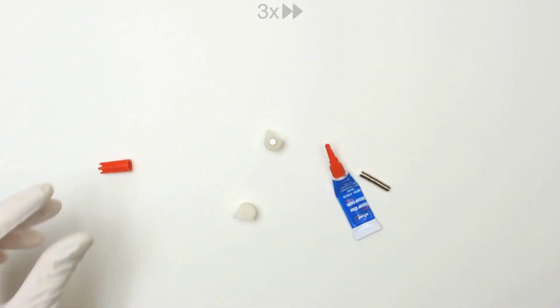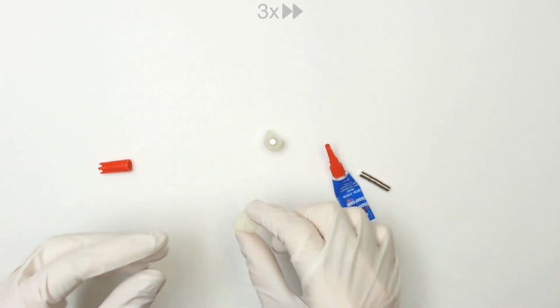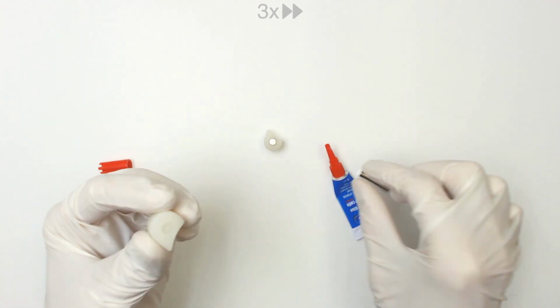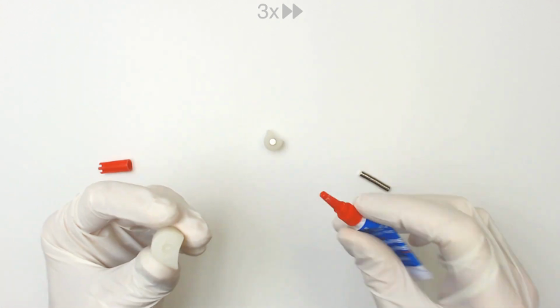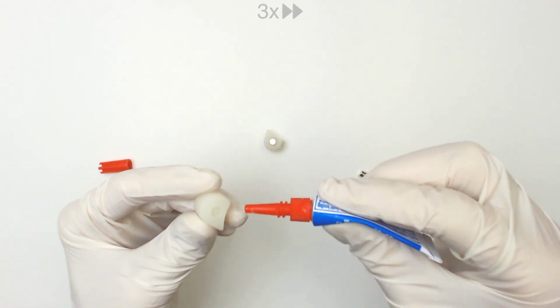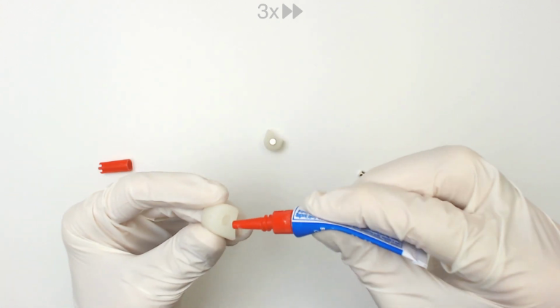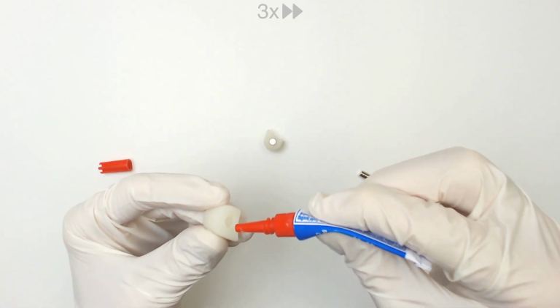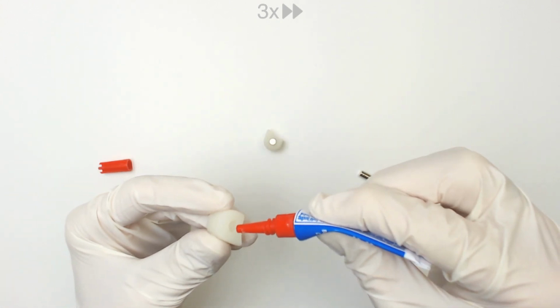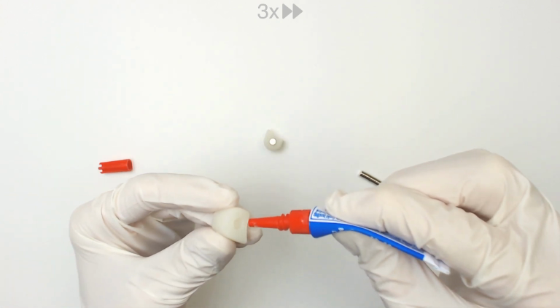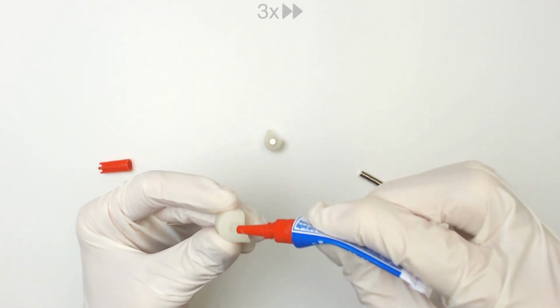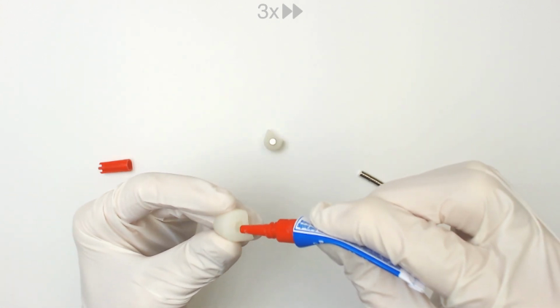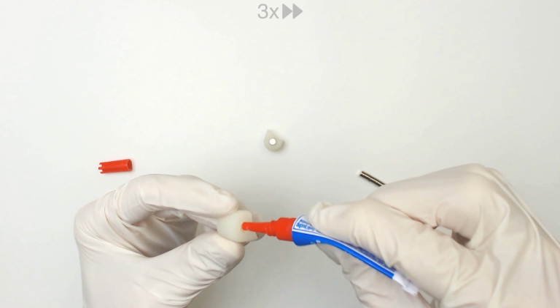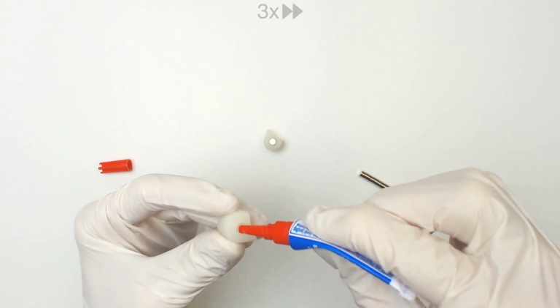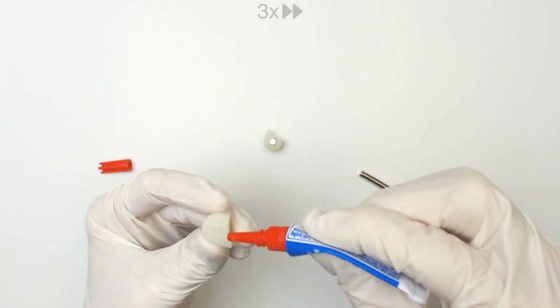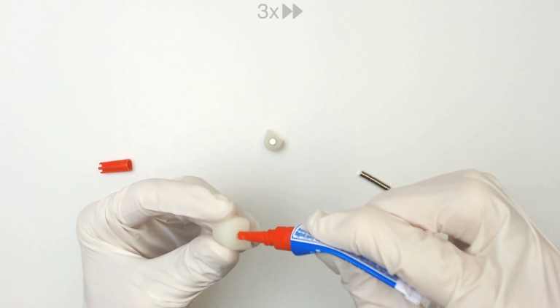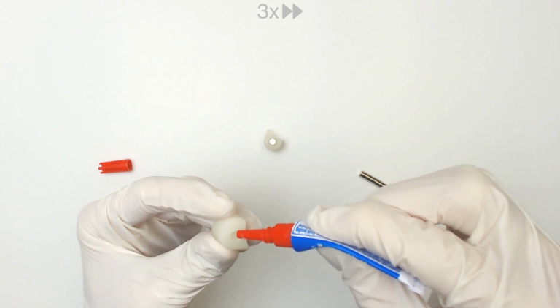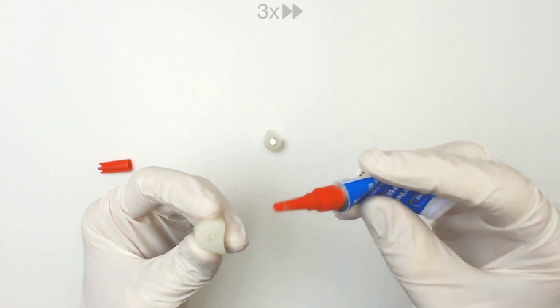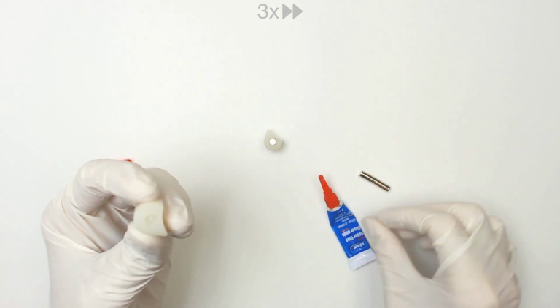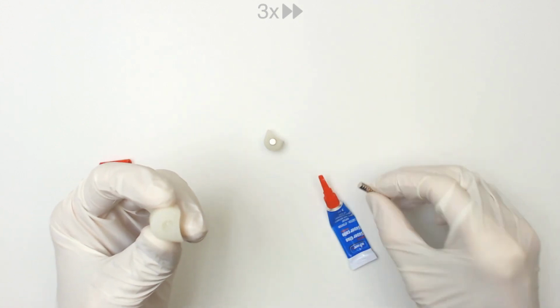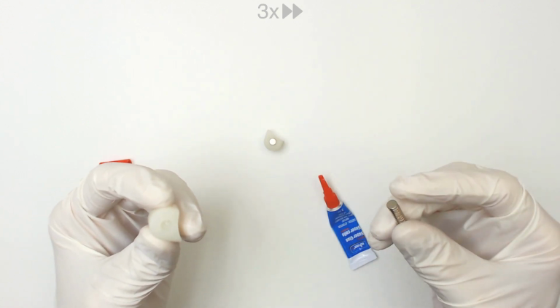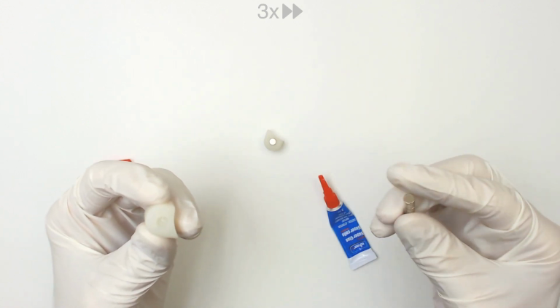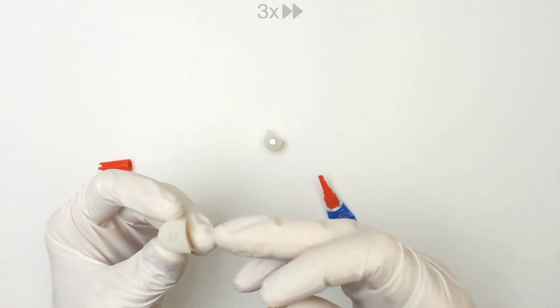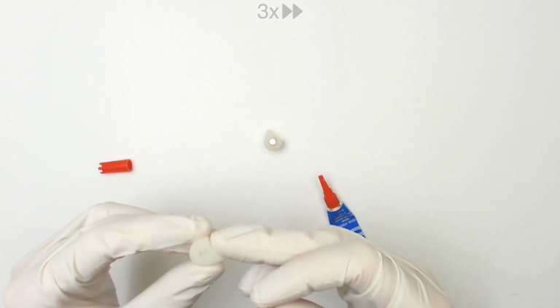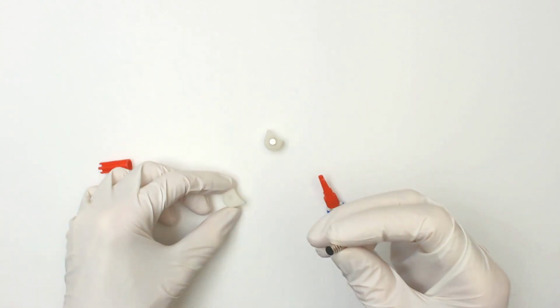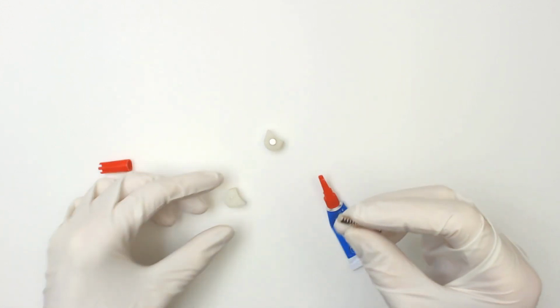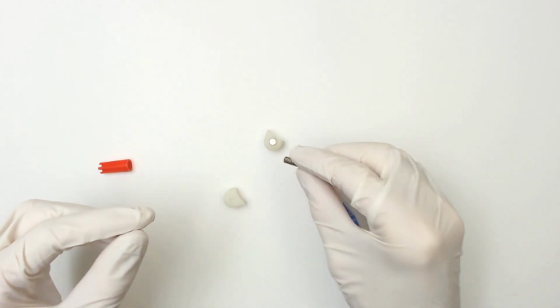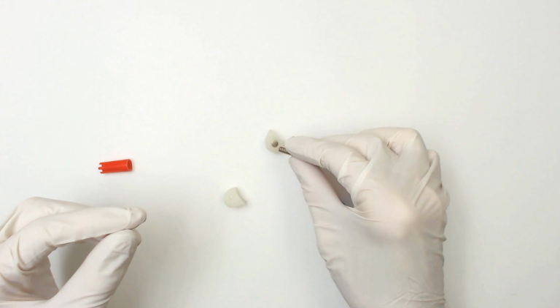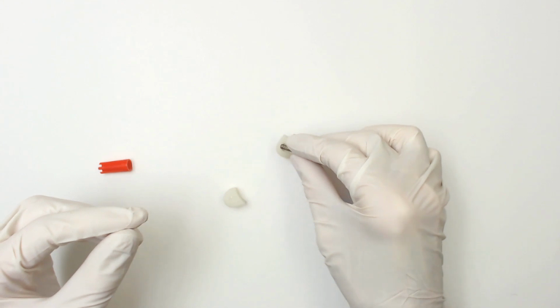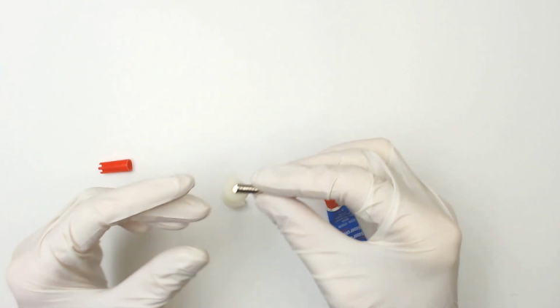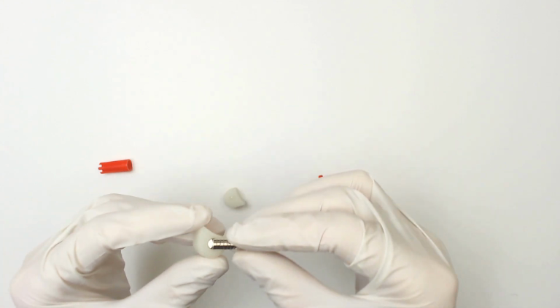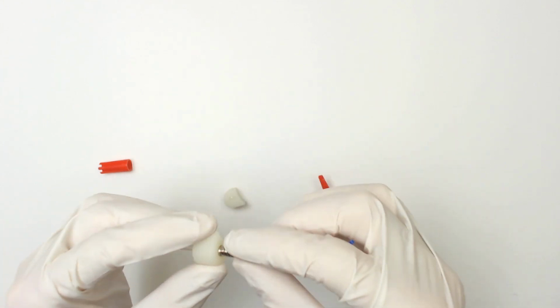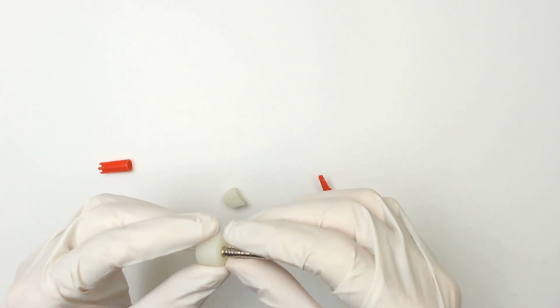Now apply glue for the other side. Before pushing the magnet, ensure that you use the same polarity as the other.